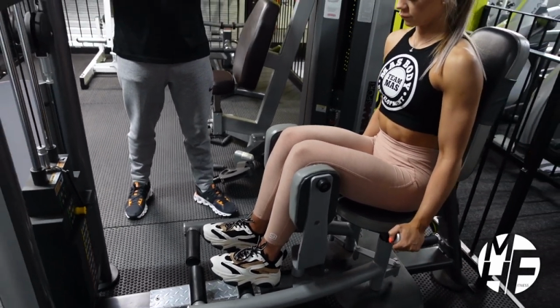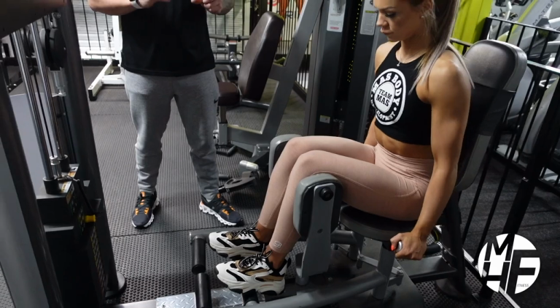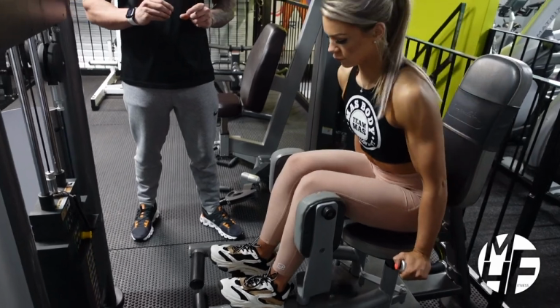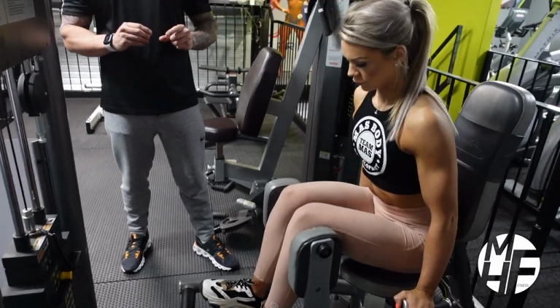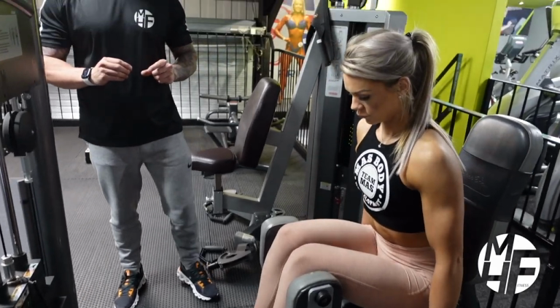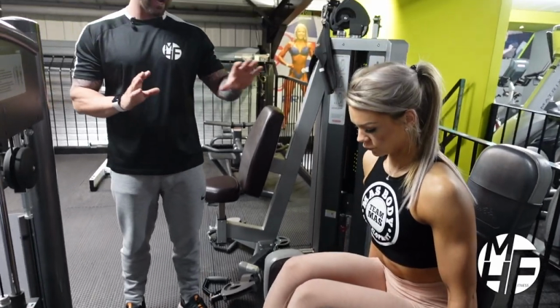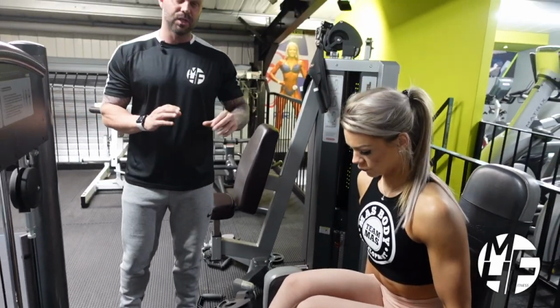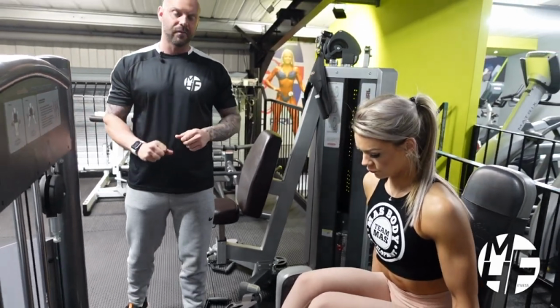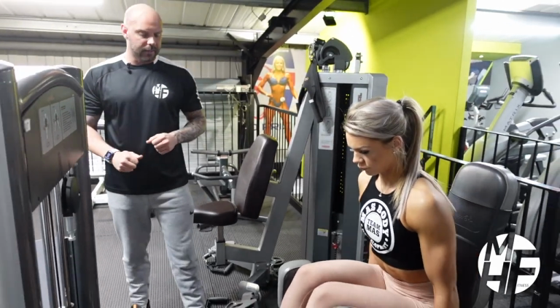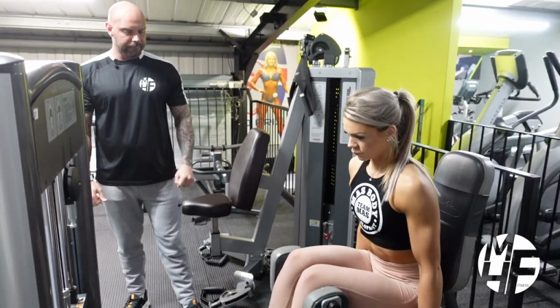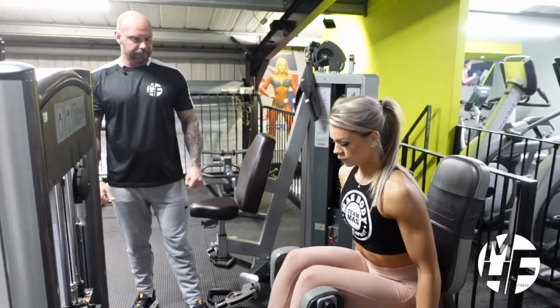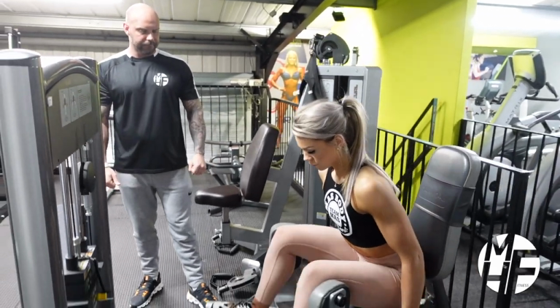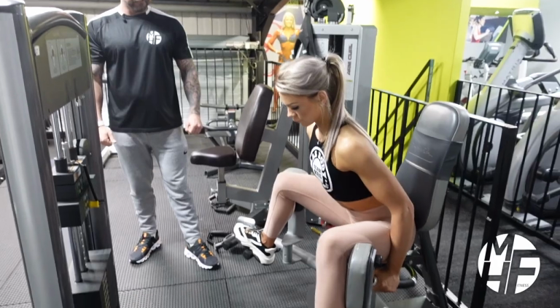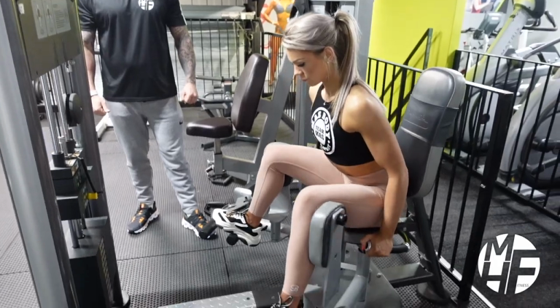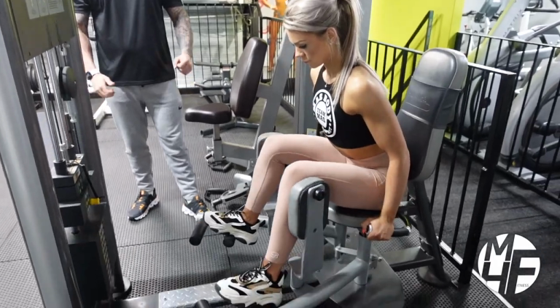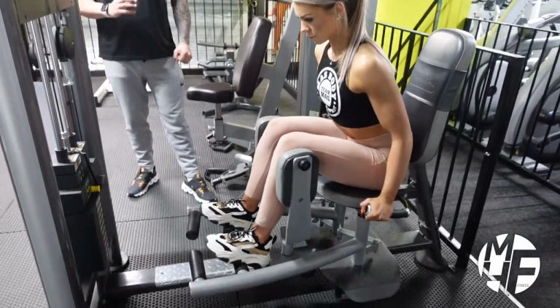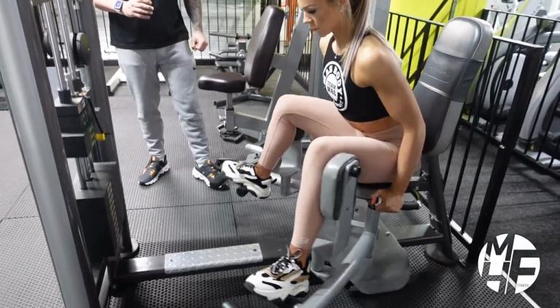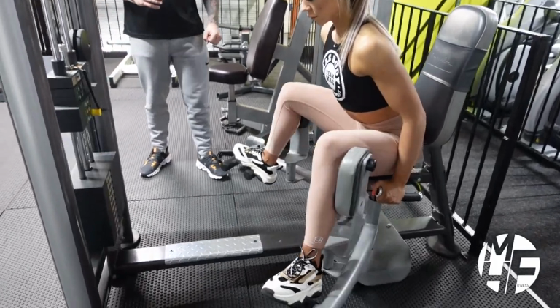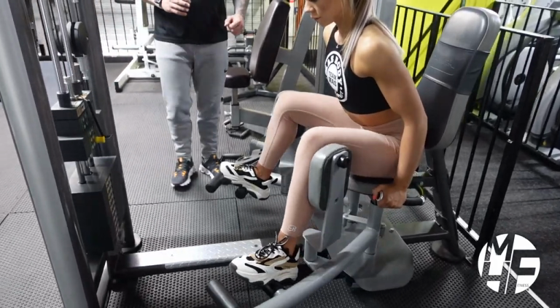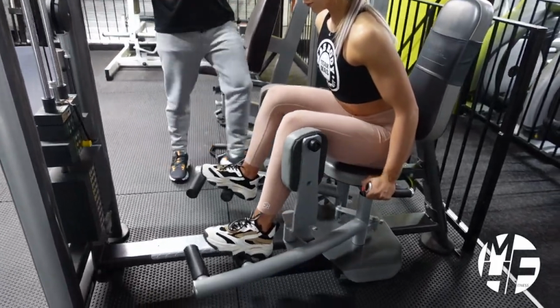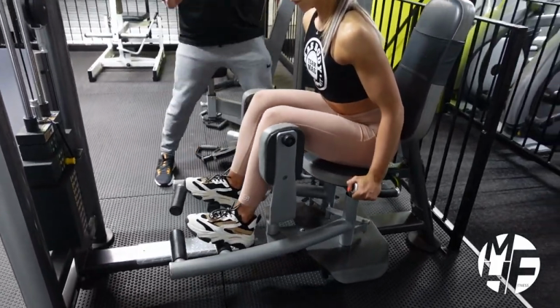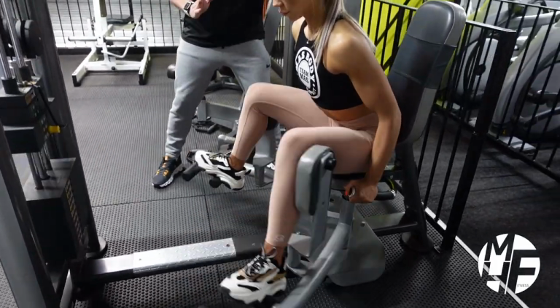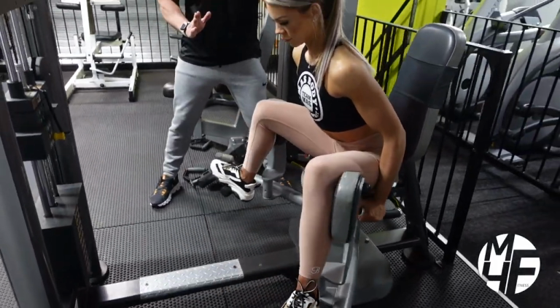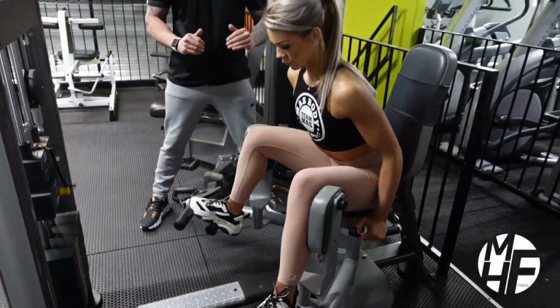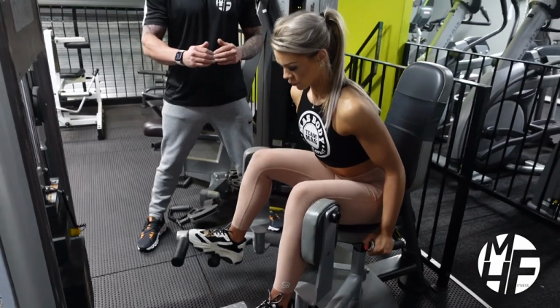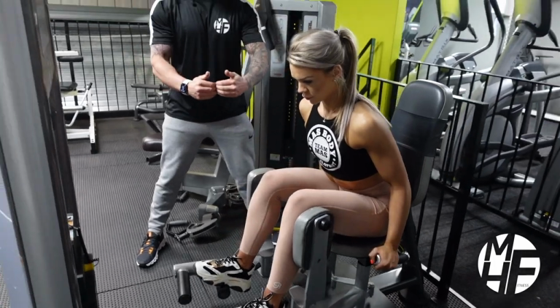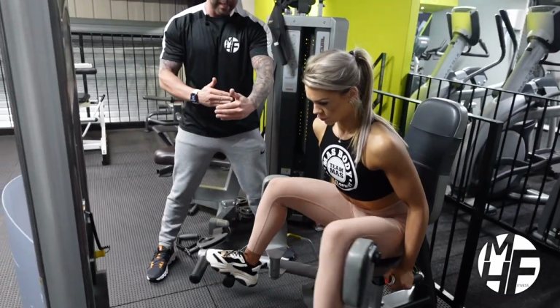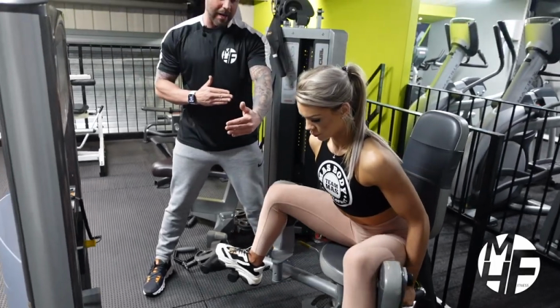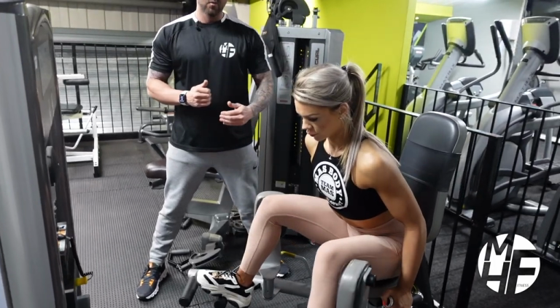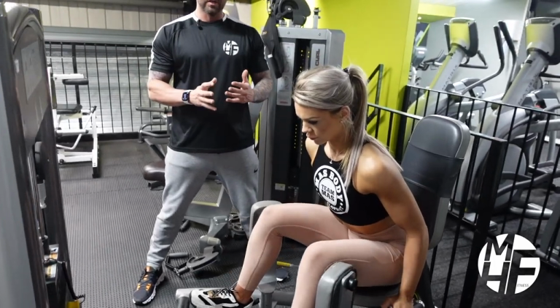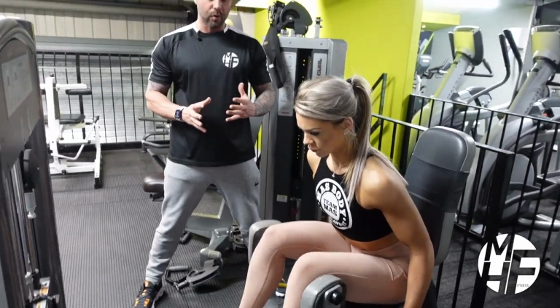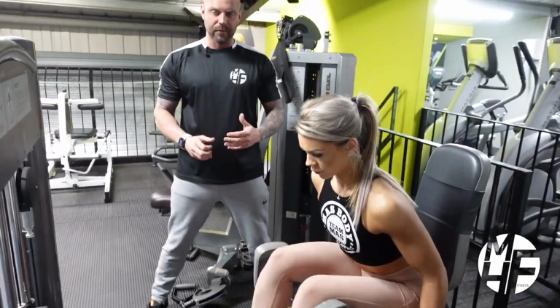The position that she puts her shoulders in is going to be slightly different to how this machine would normally have you be. Can you see what she's doing there? She's bringing her shoulders forward as she brings her knees wide, which is really forcing the emphasis.